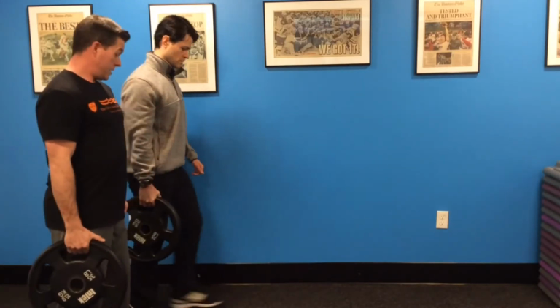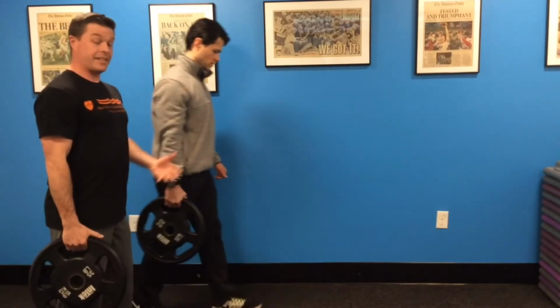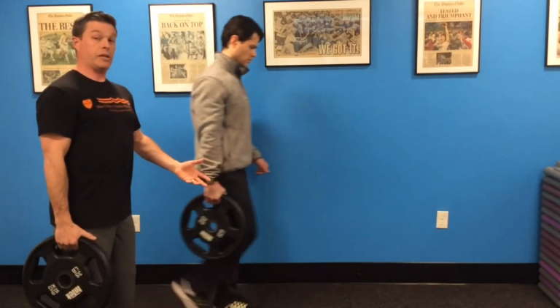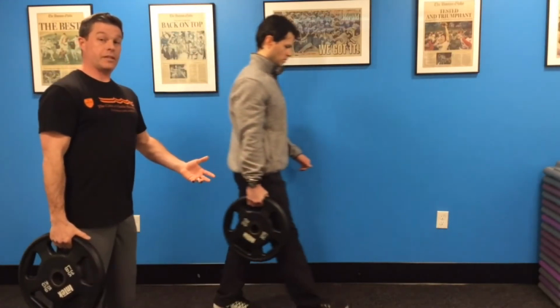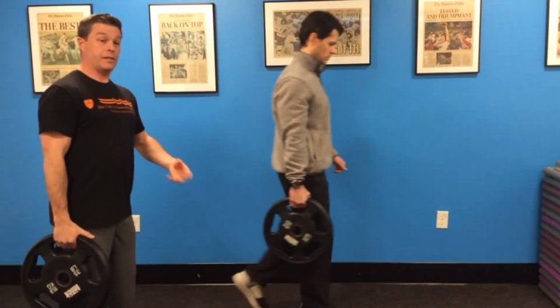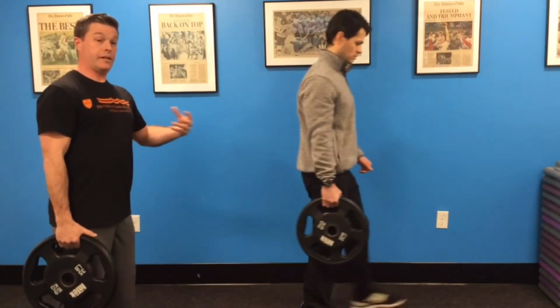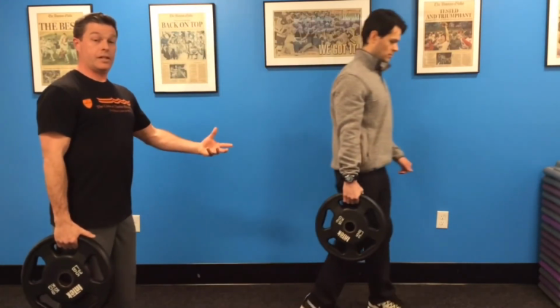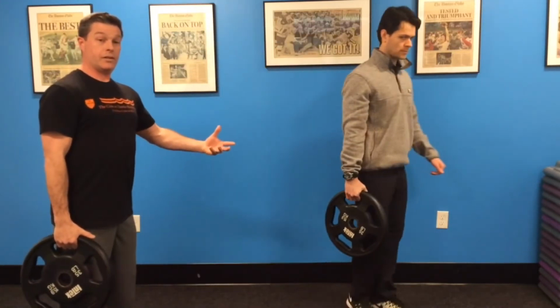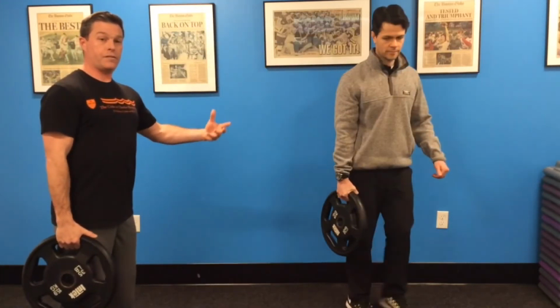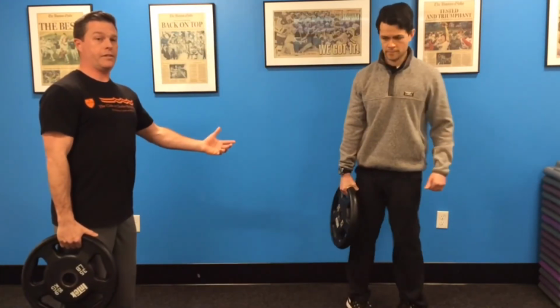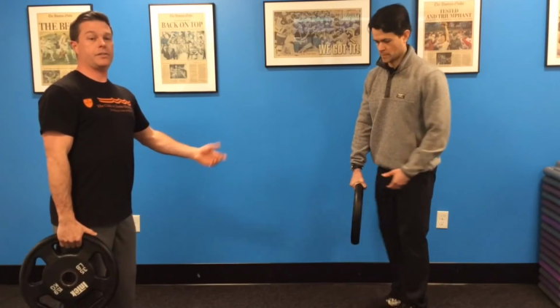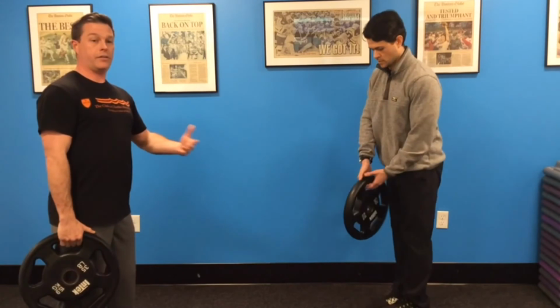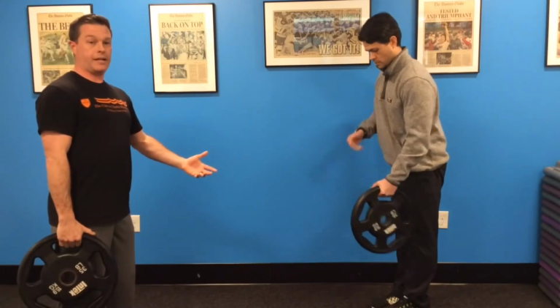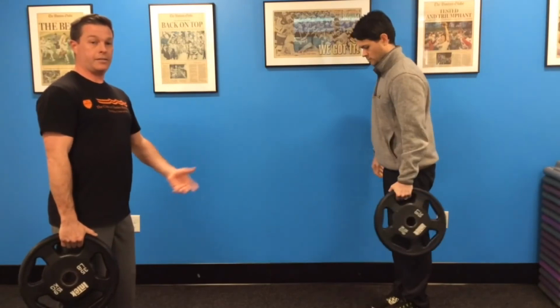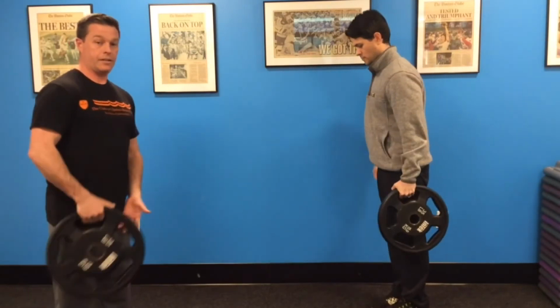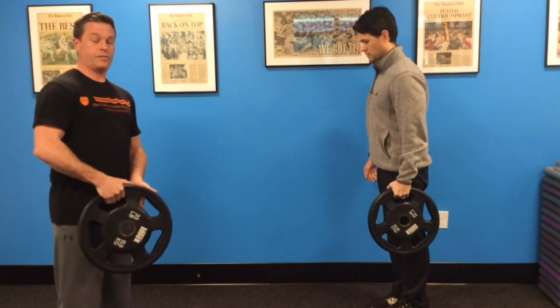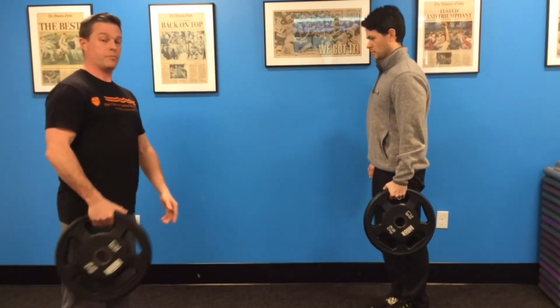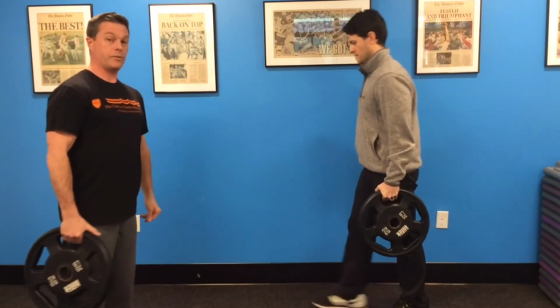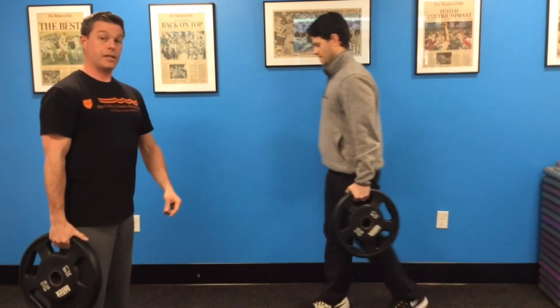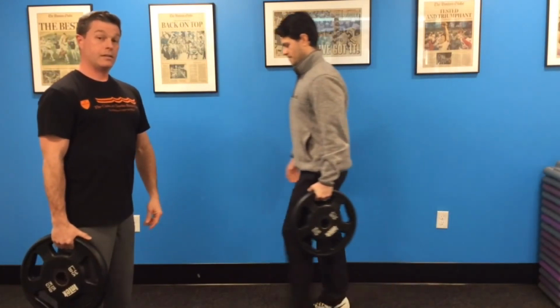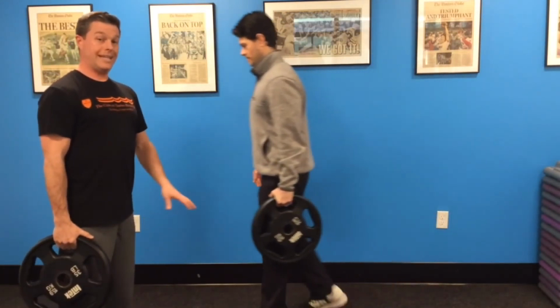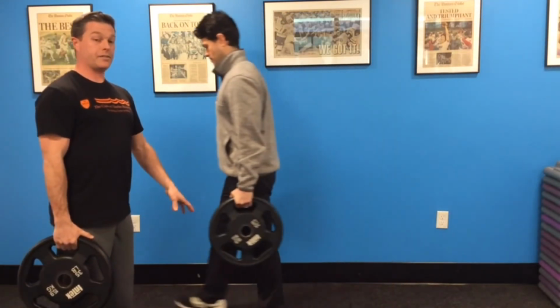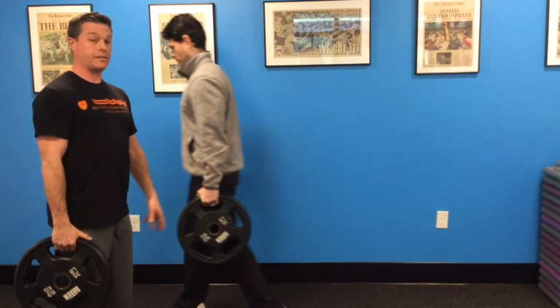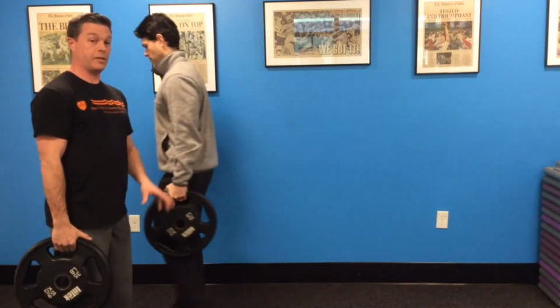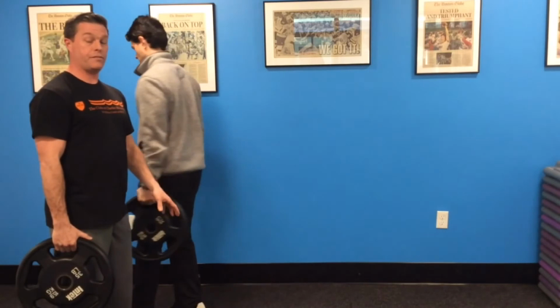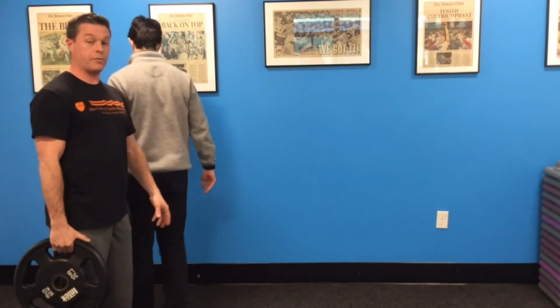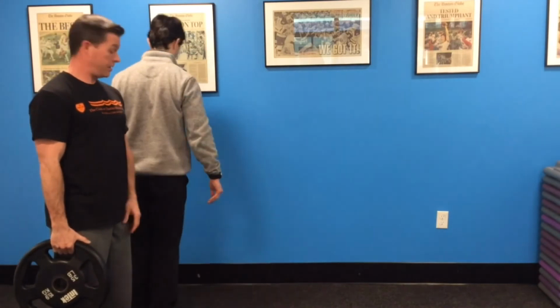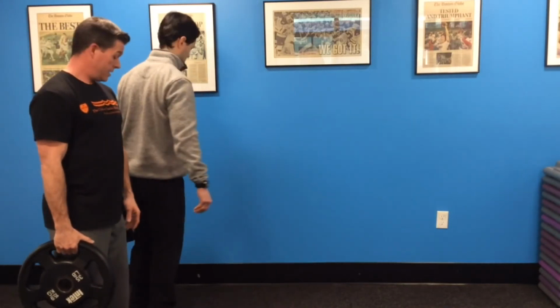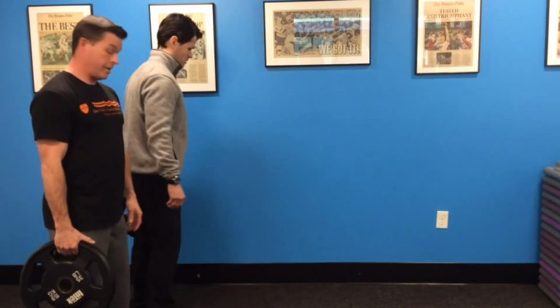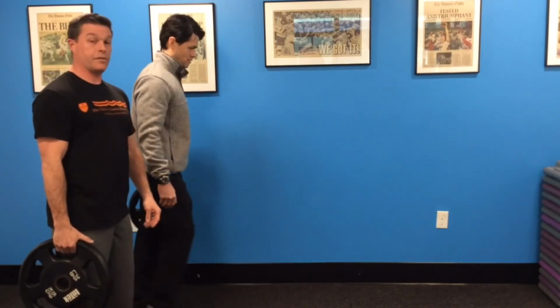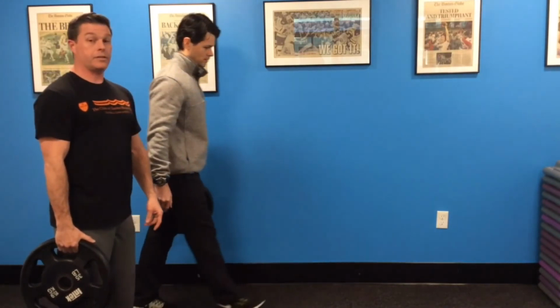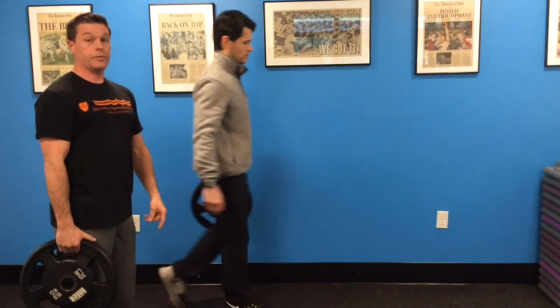Again, it's a scalable exercise — I can have folks in their 80s do it all the way down to athletes, as long as you find the appropriate weight. It's an easy exercise to implement, great full-body work, and translates very well to the real world.